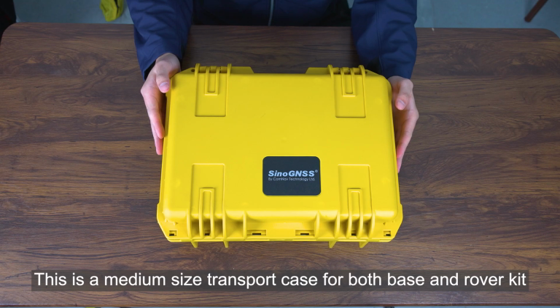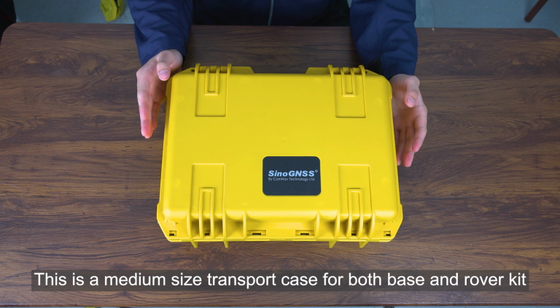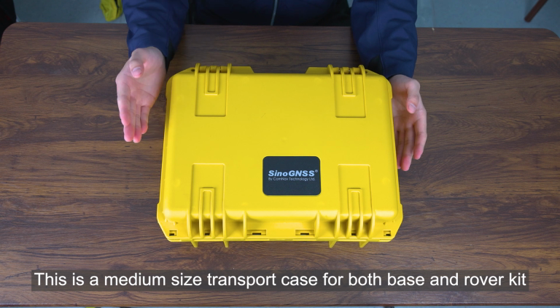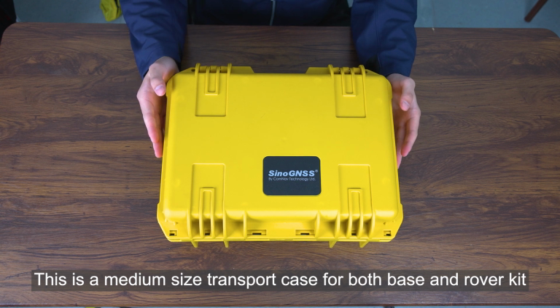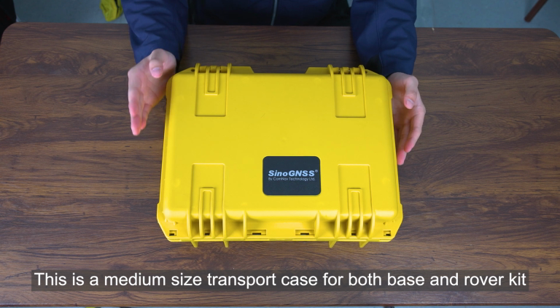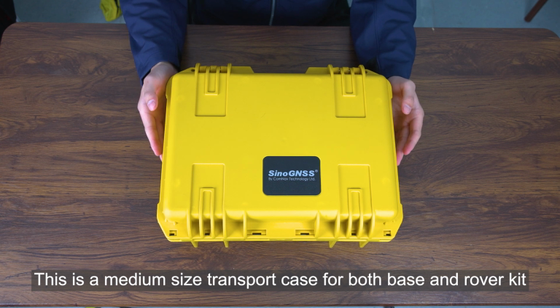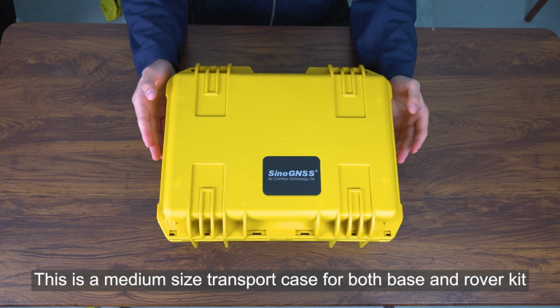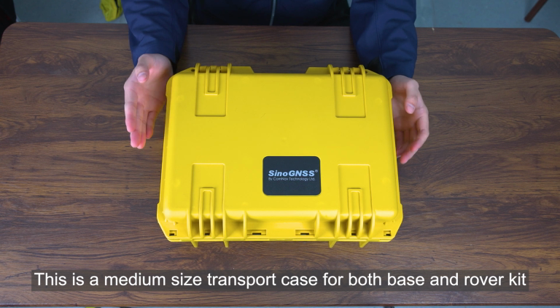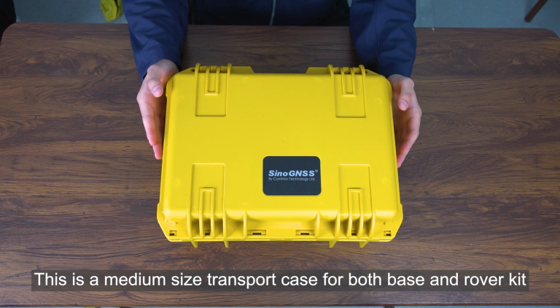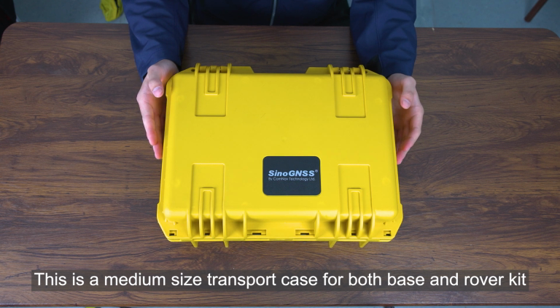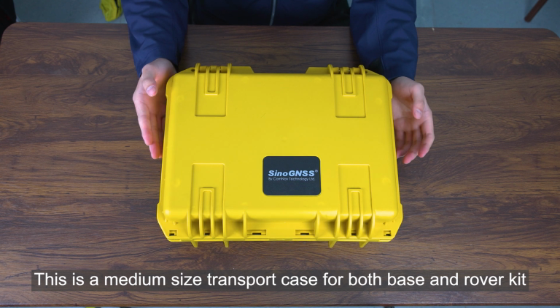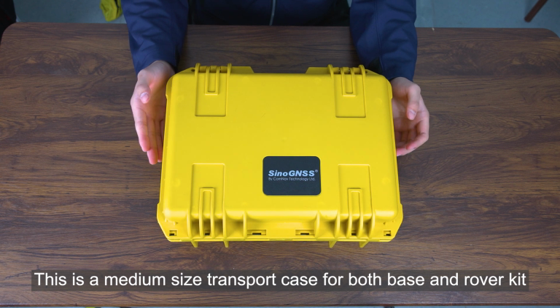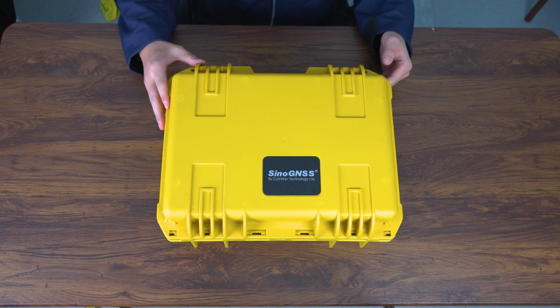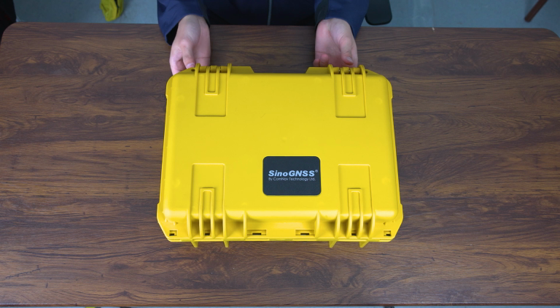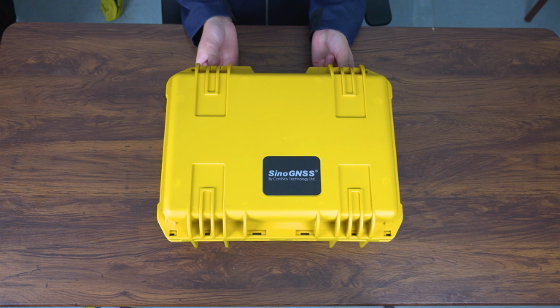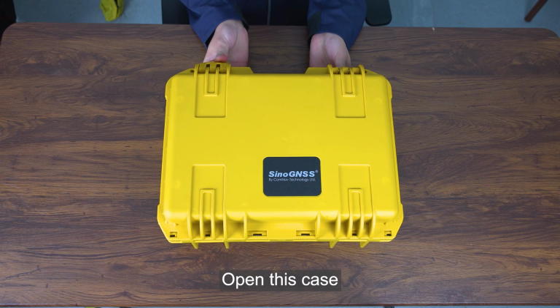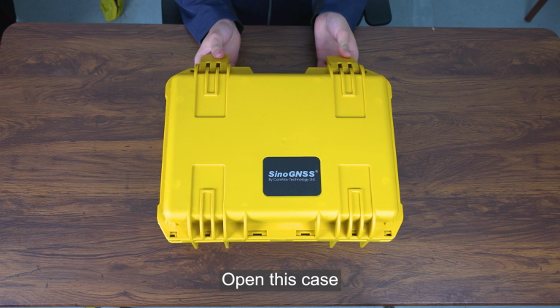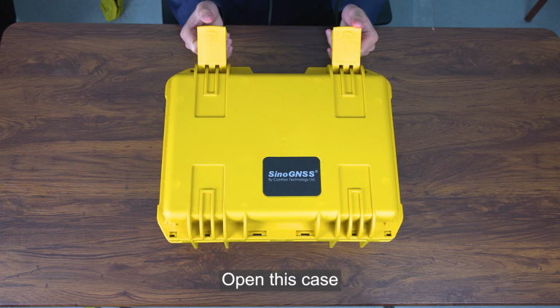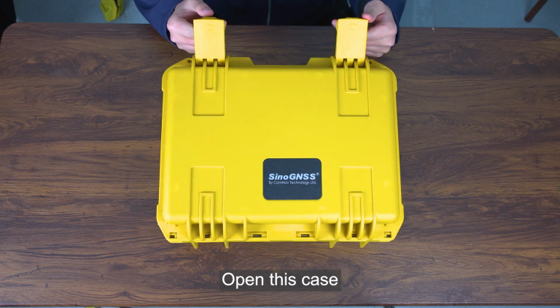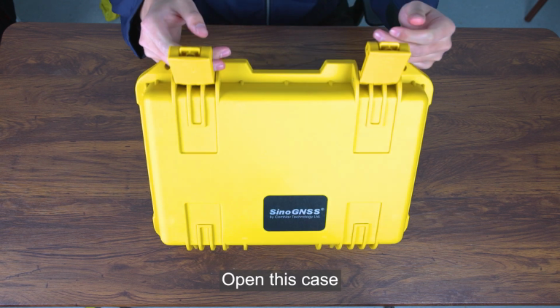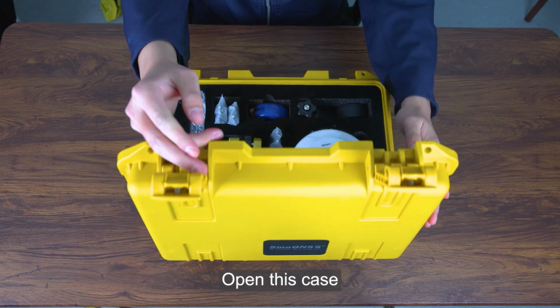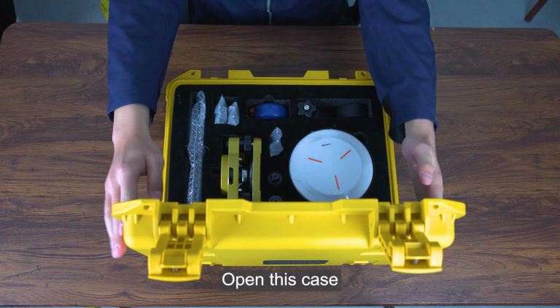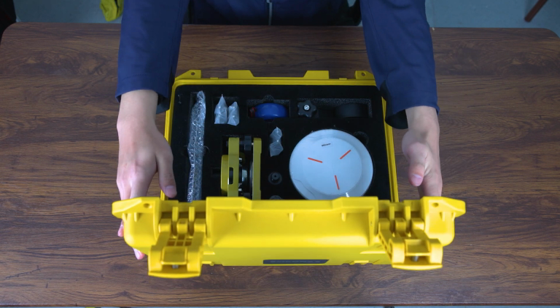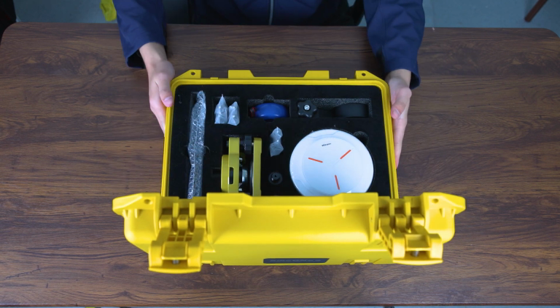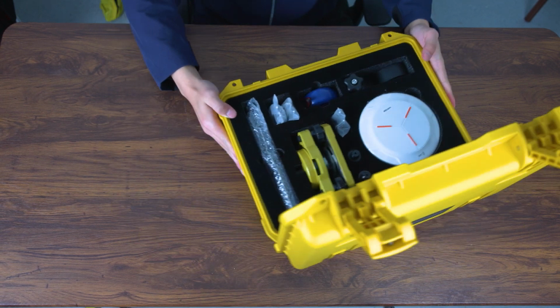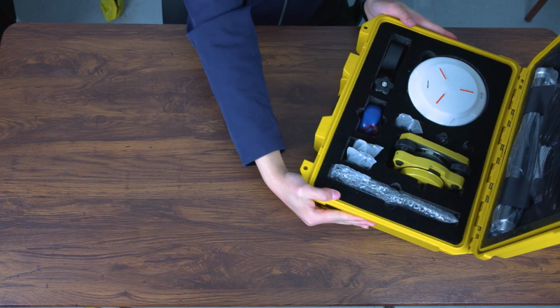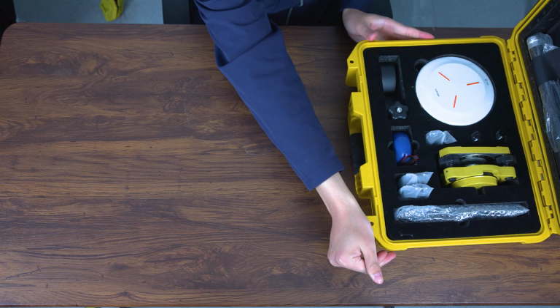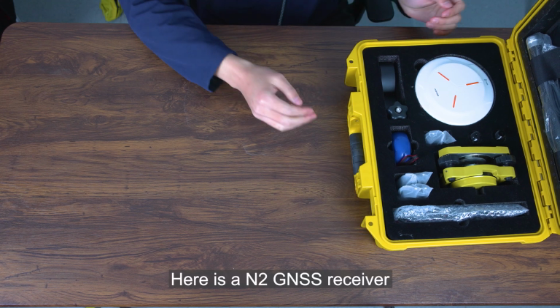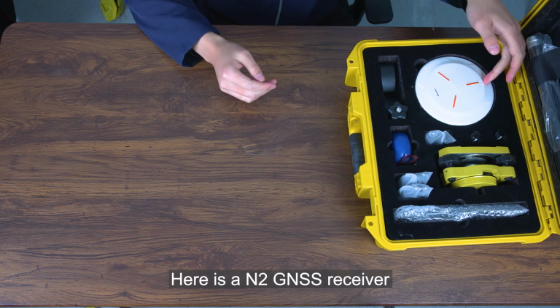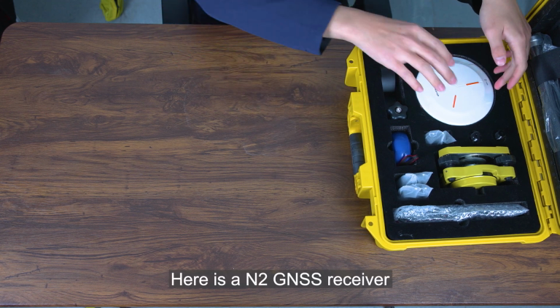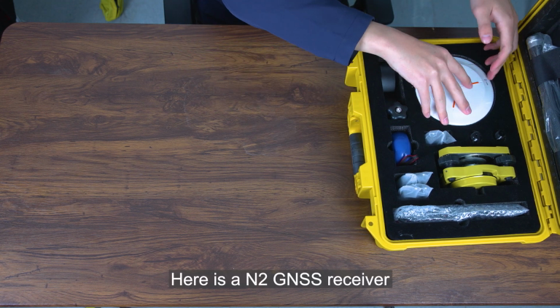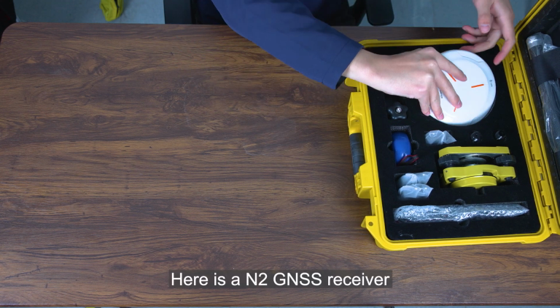This is a medium-sized transport case for both the base and rover kit. Let's open this case. Here is the N2 JS receiver.